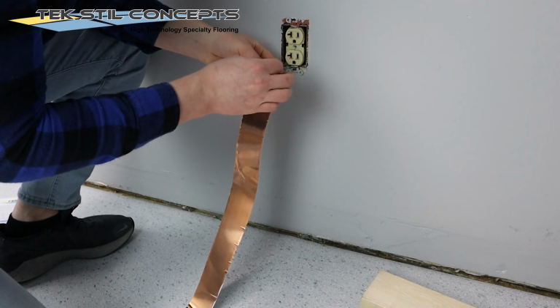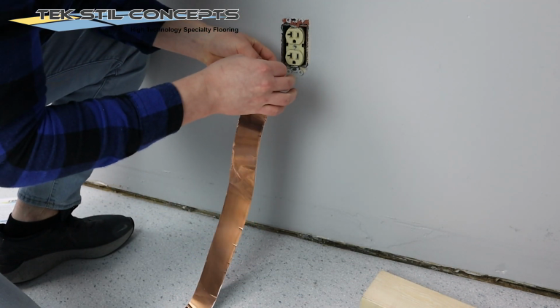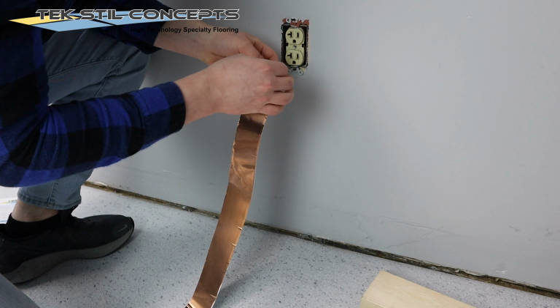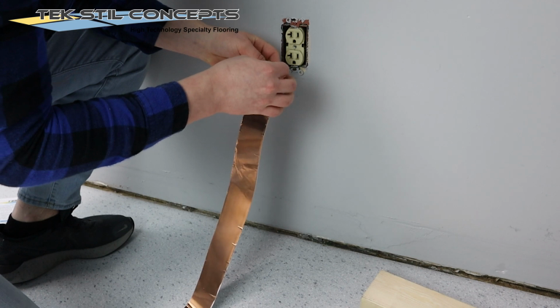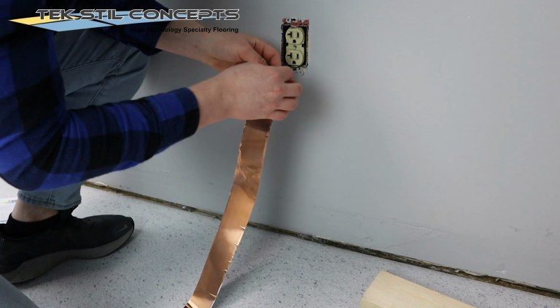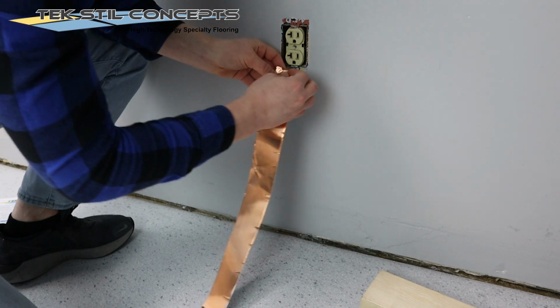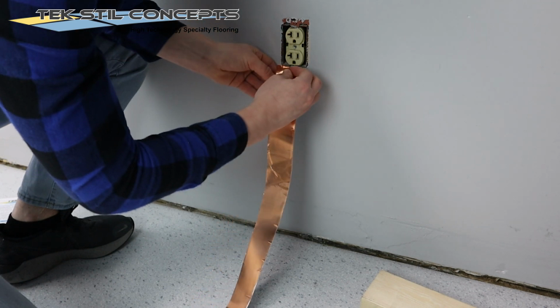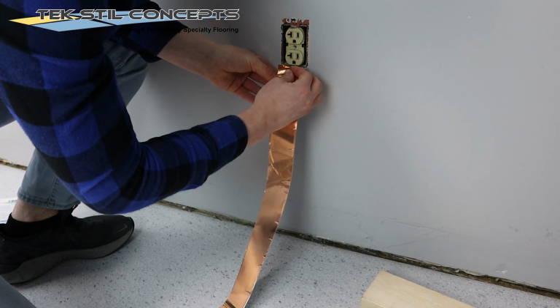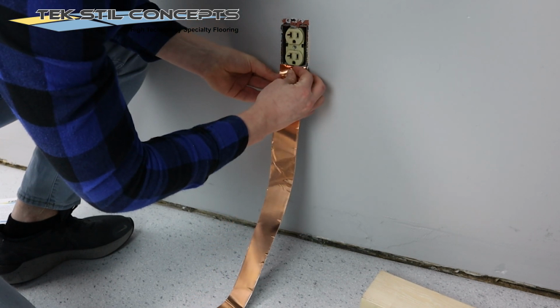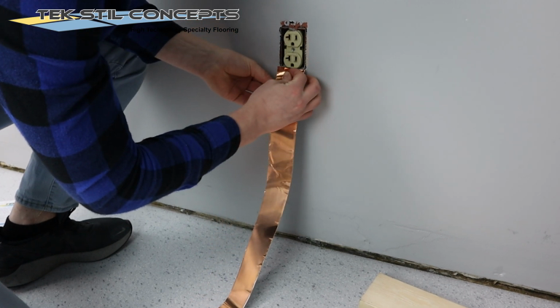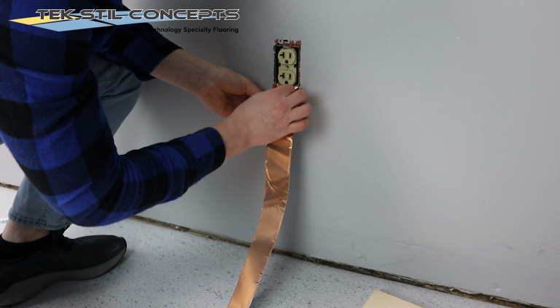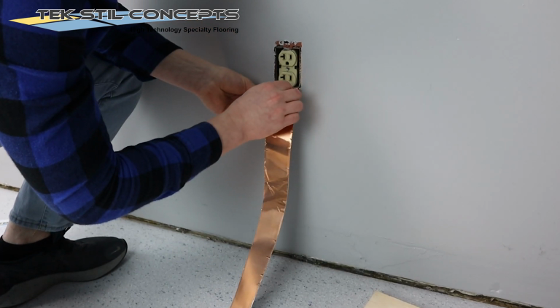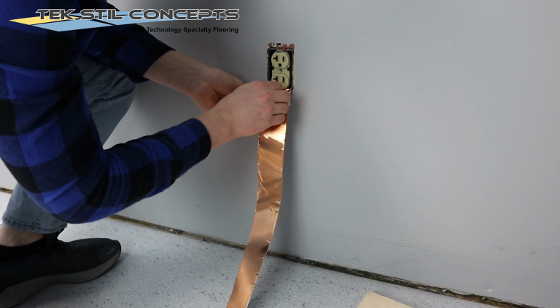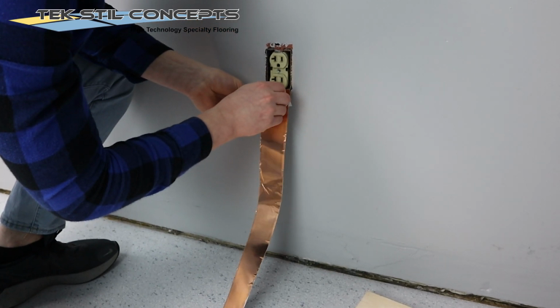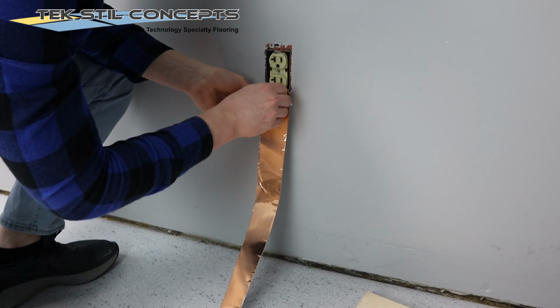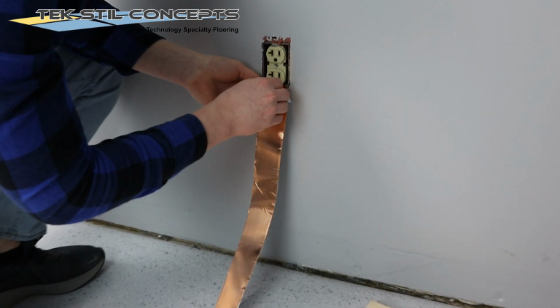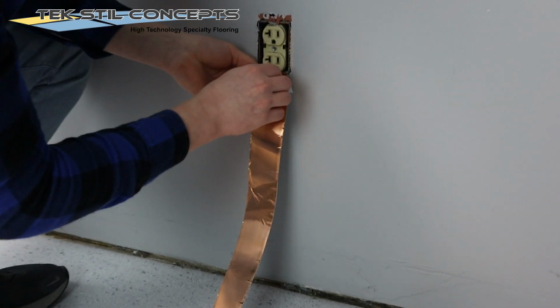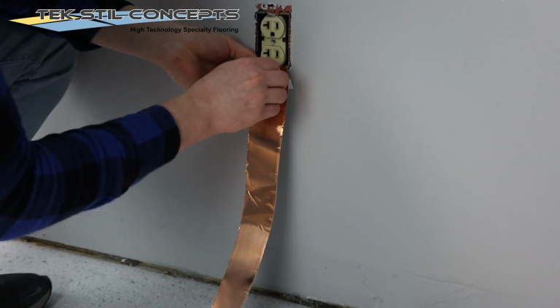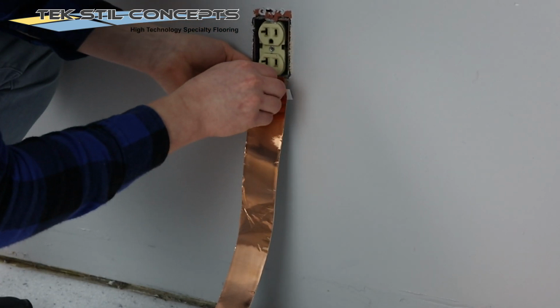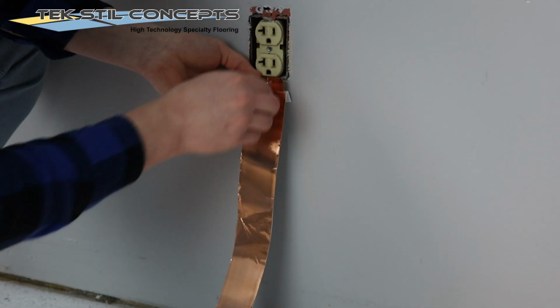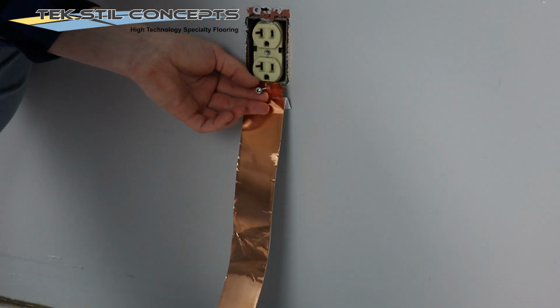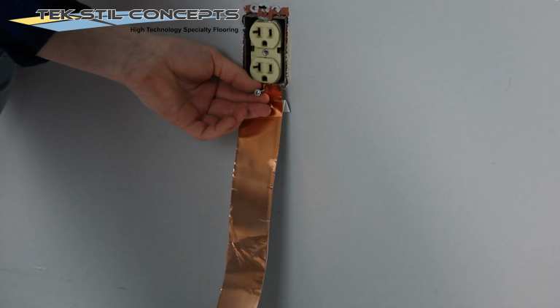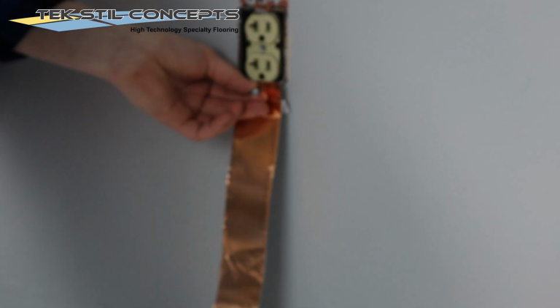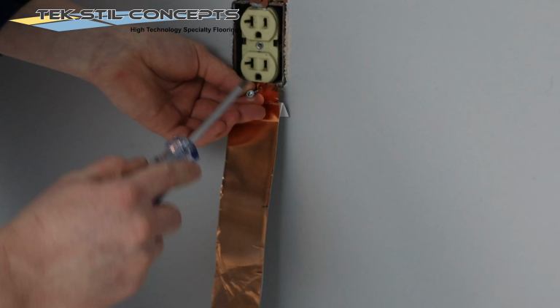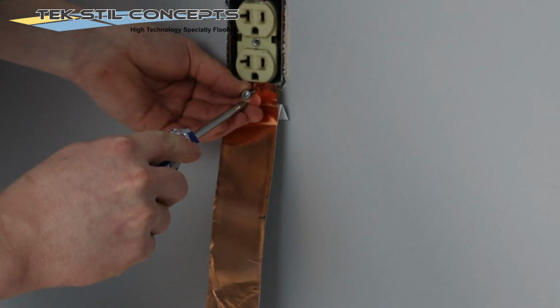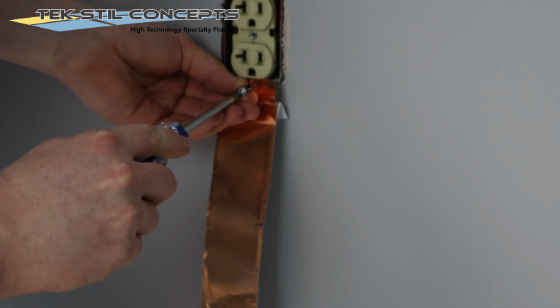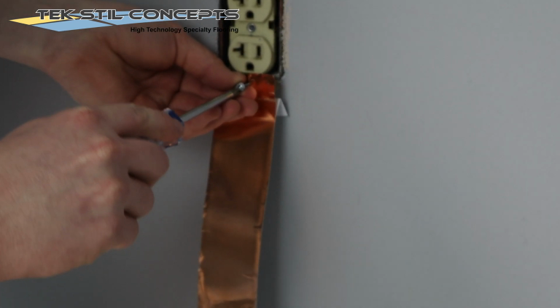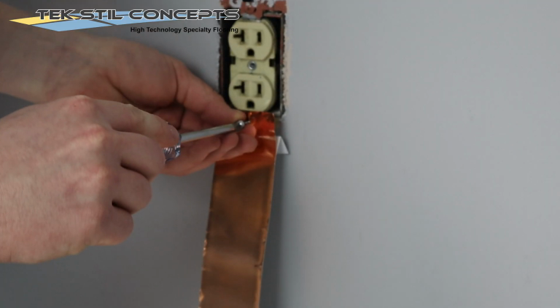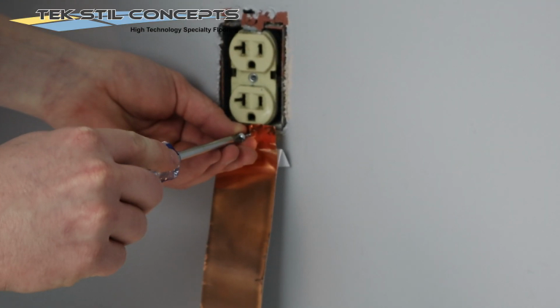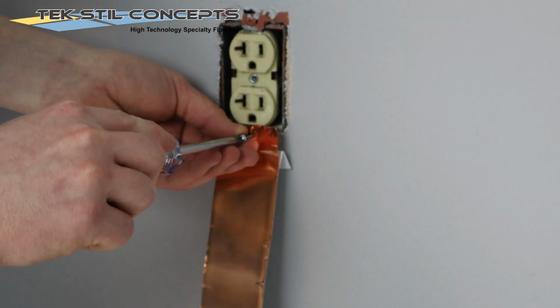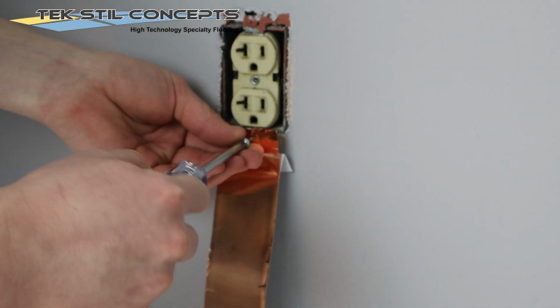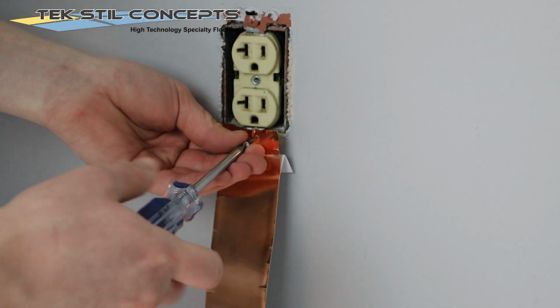Insert the grounding screw through the previously made hole in the copper tape. Reattach the grounding screw to the AC electrical outlet.